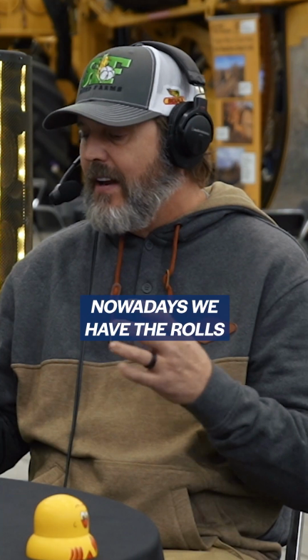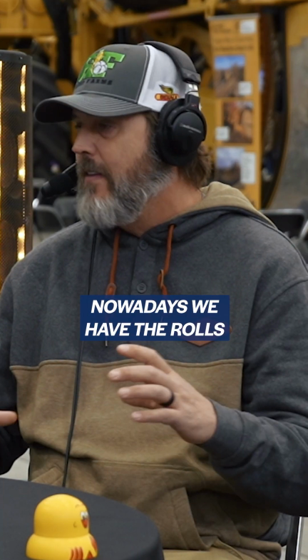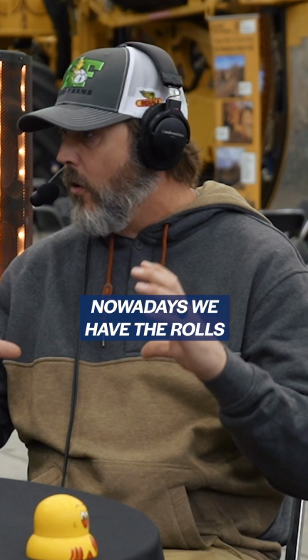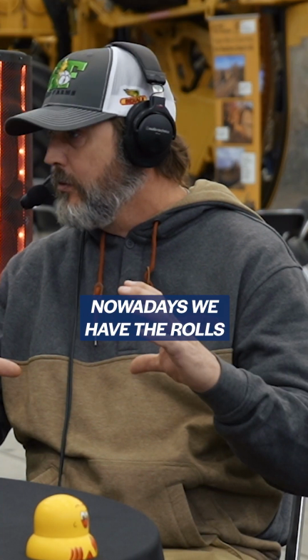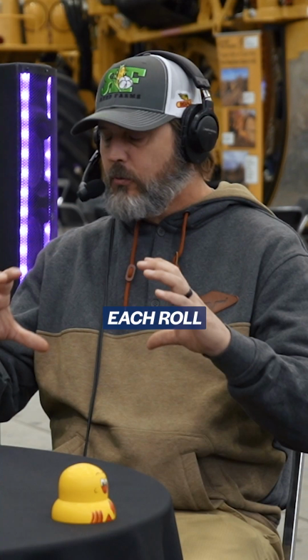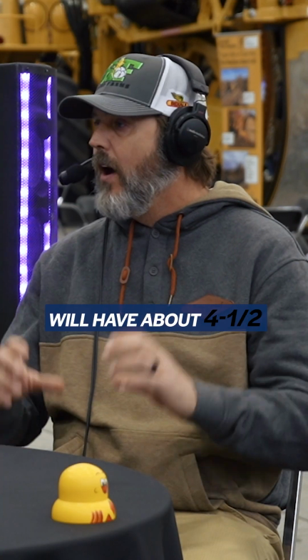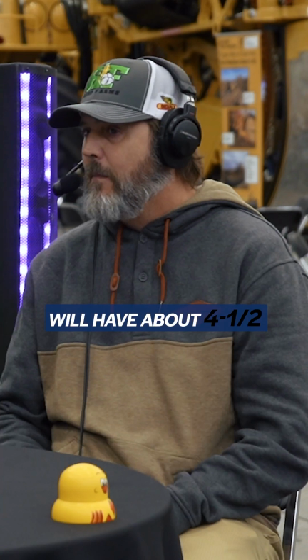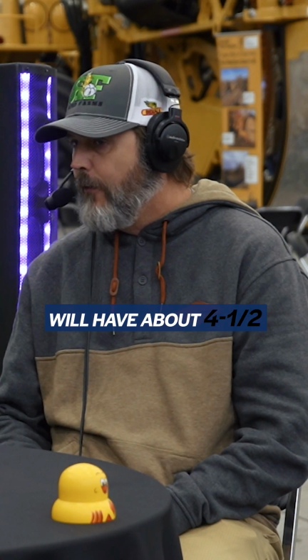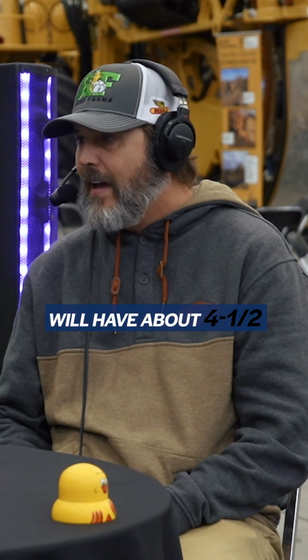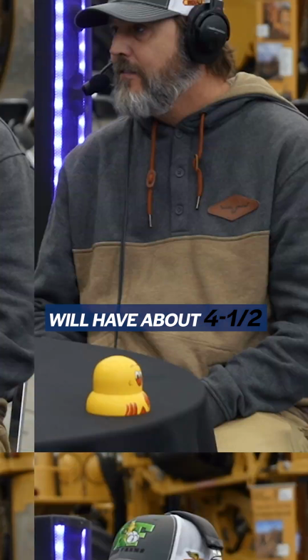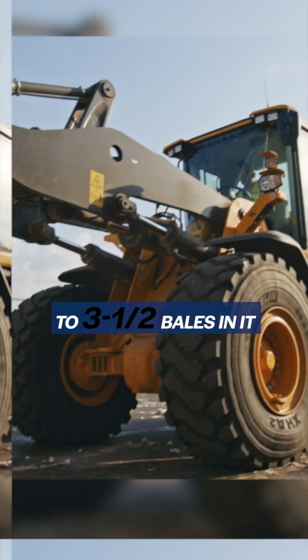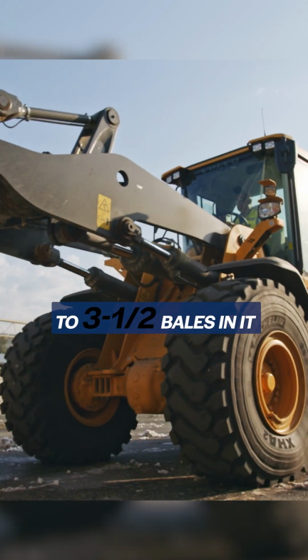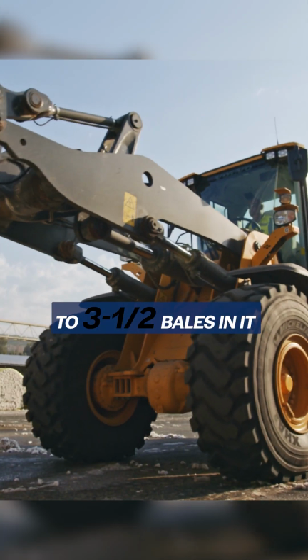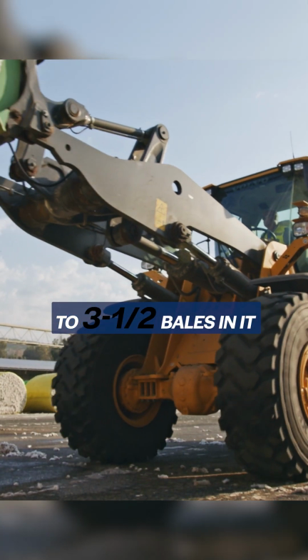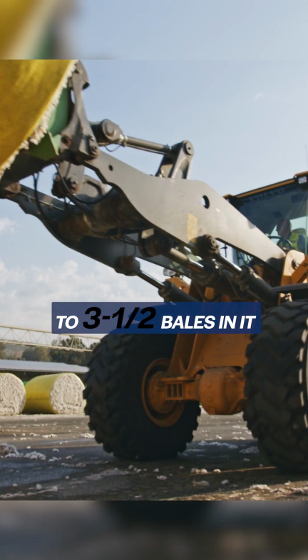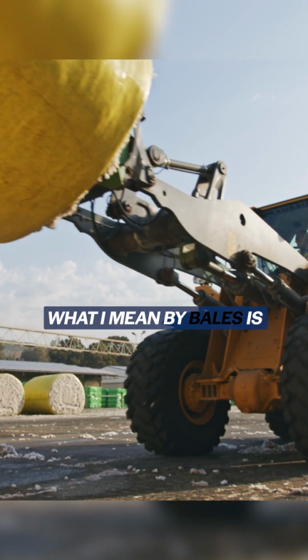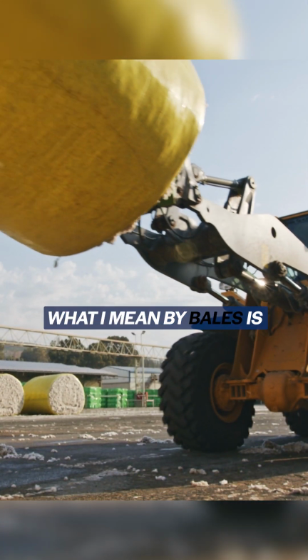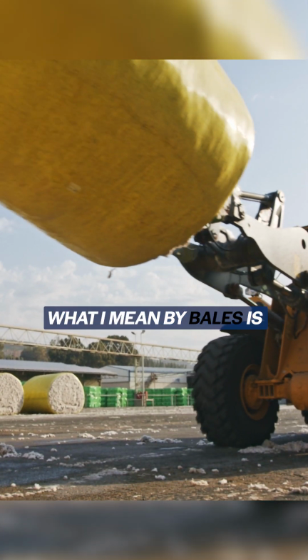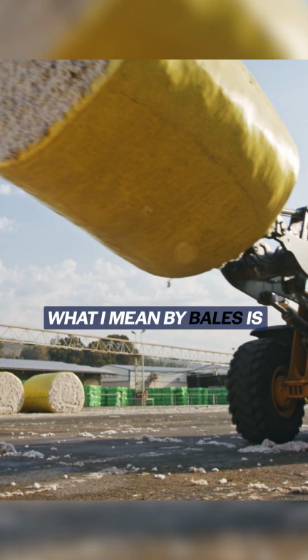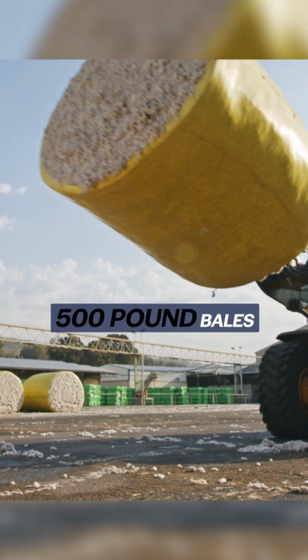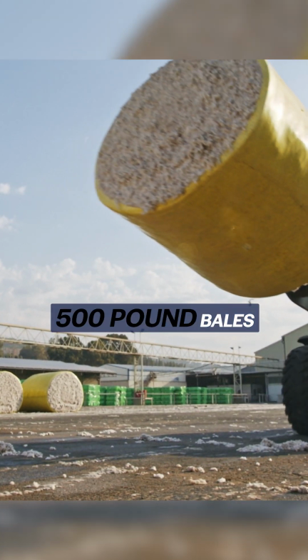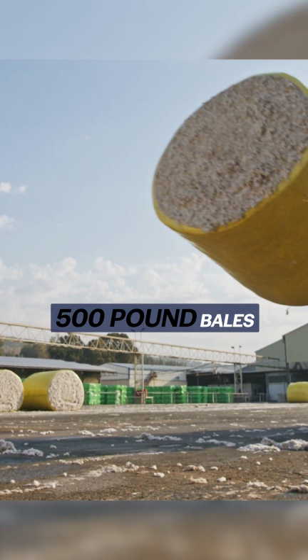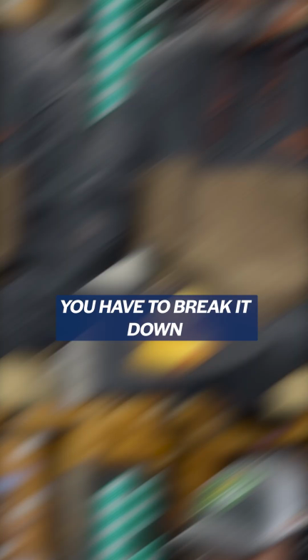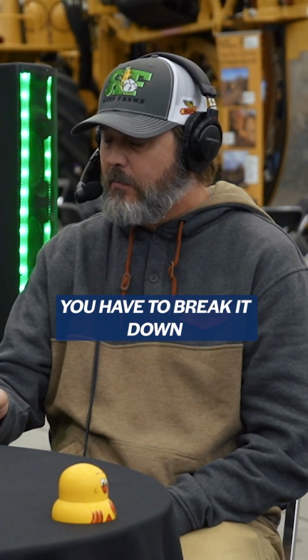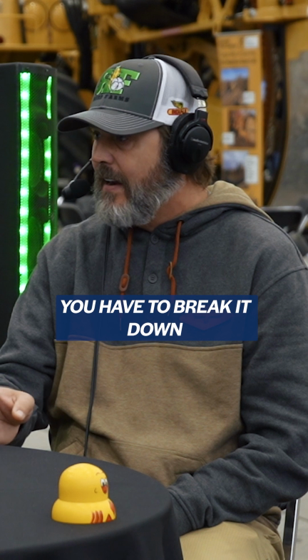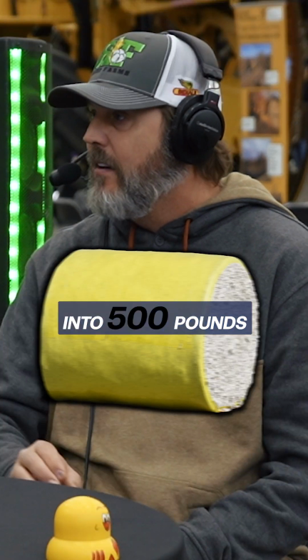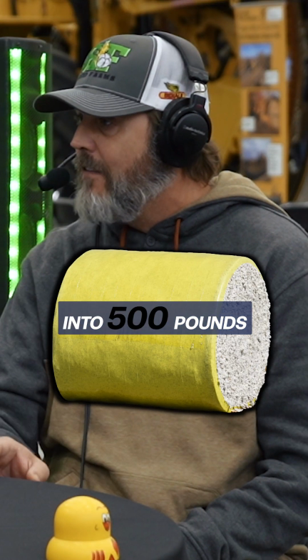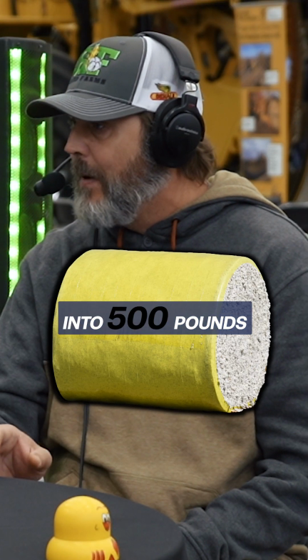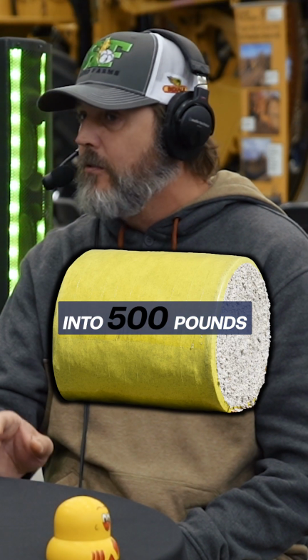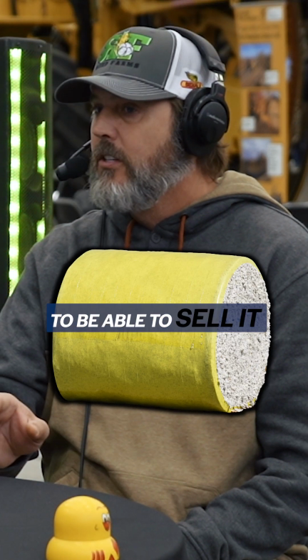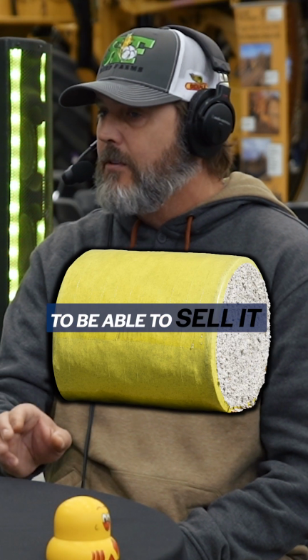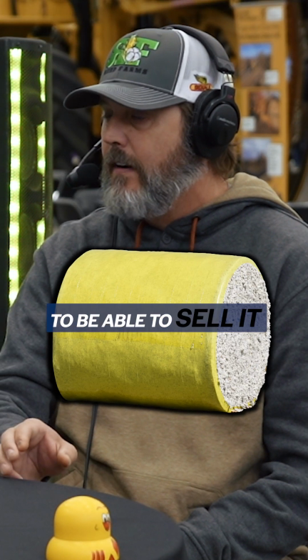Nowadays we have the rolls. Each roll will have about three and a half to four and a half bells in it. What I mean by bells is 500-pound bales — you have to break it down into 500 pounds to be able to sell it.